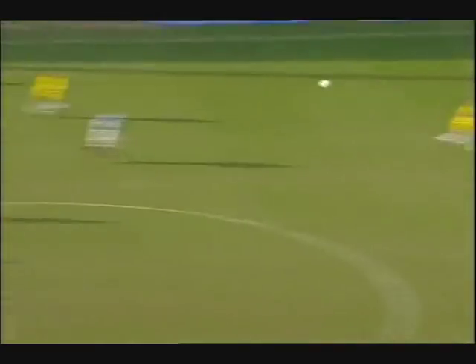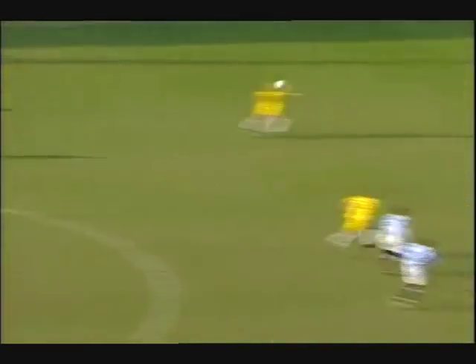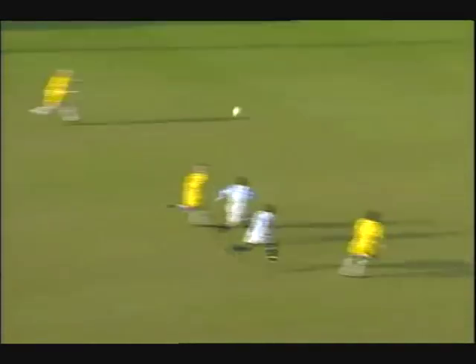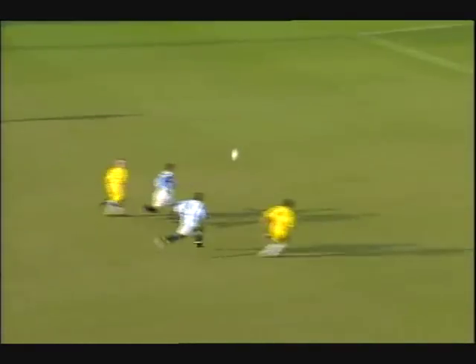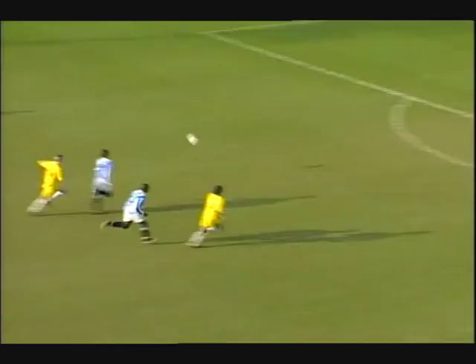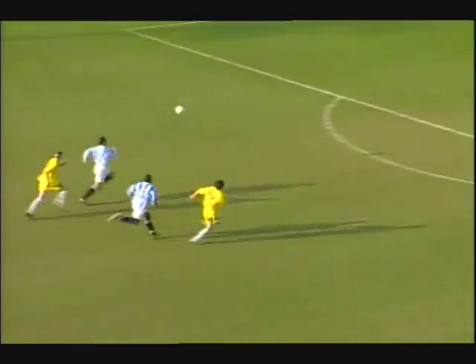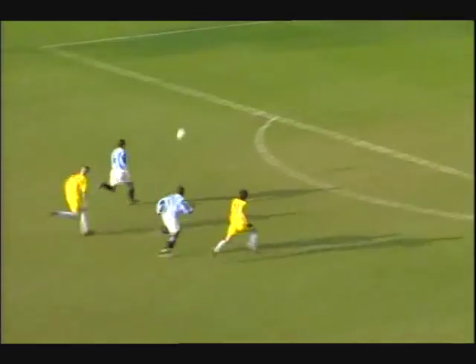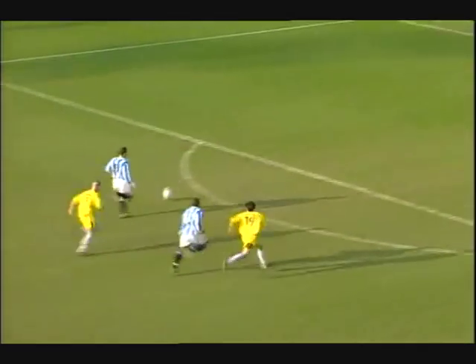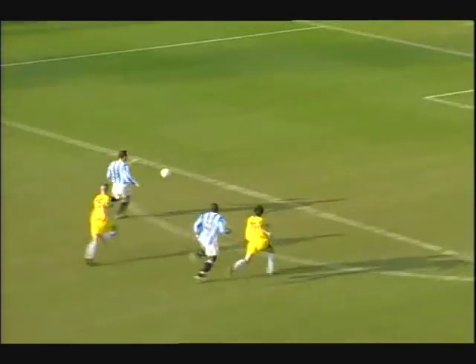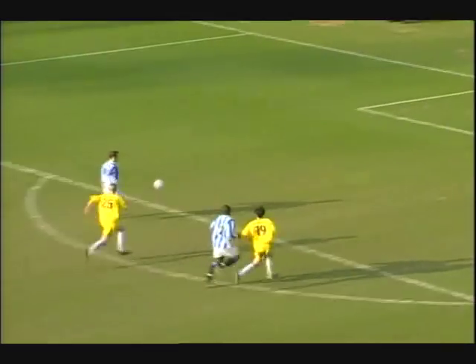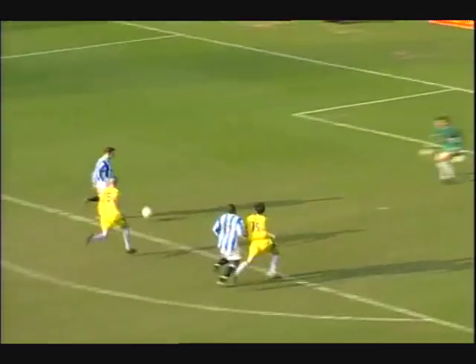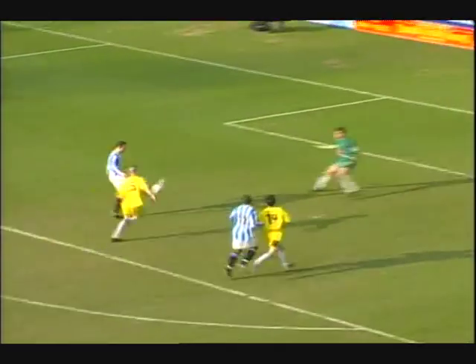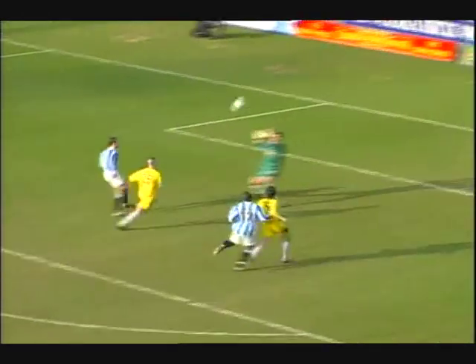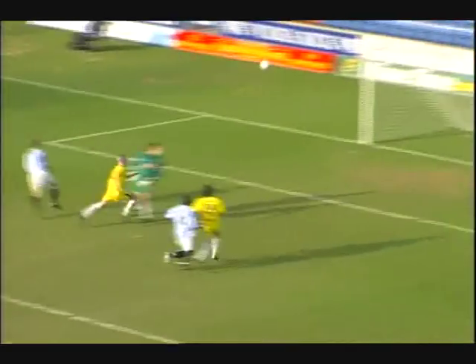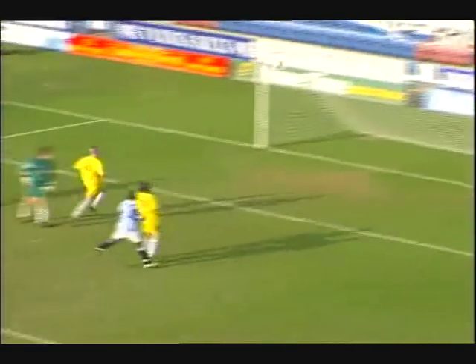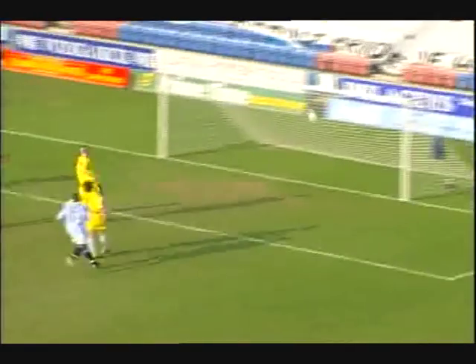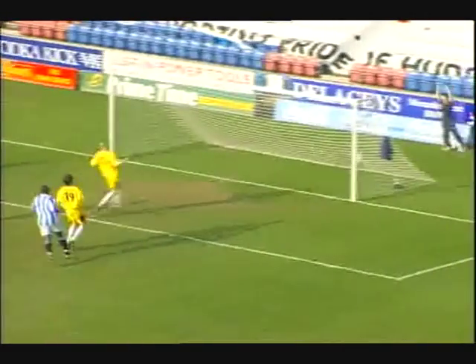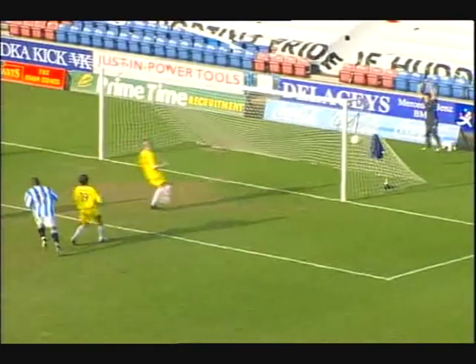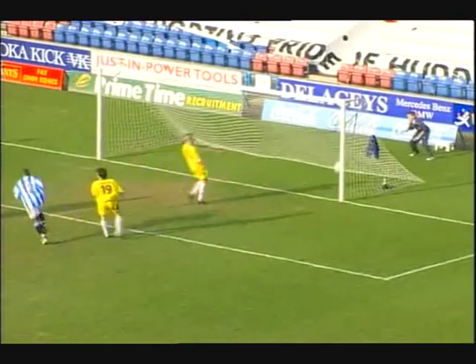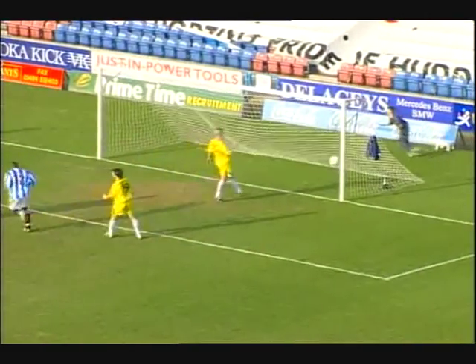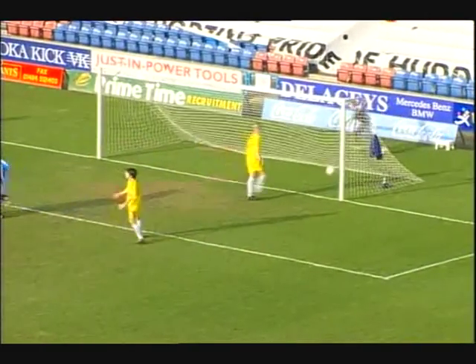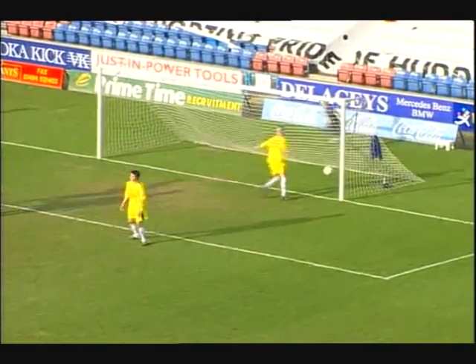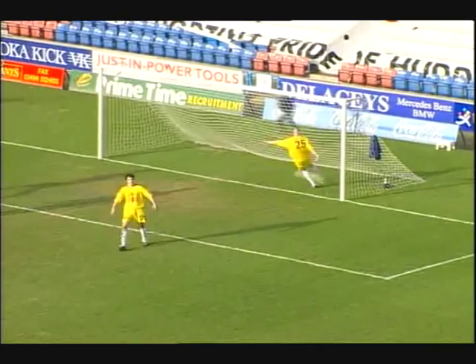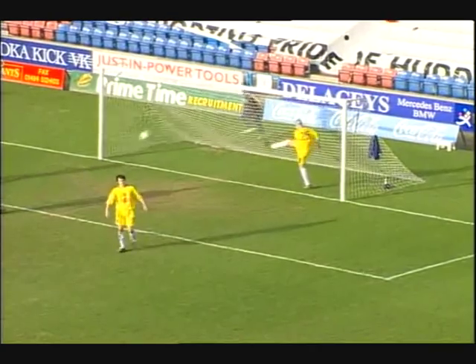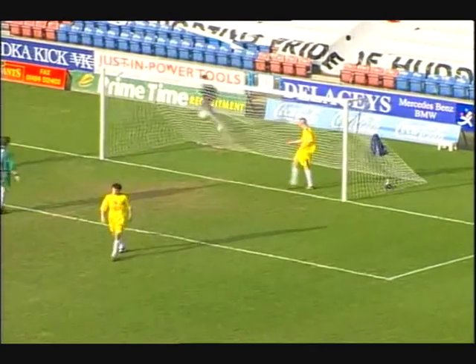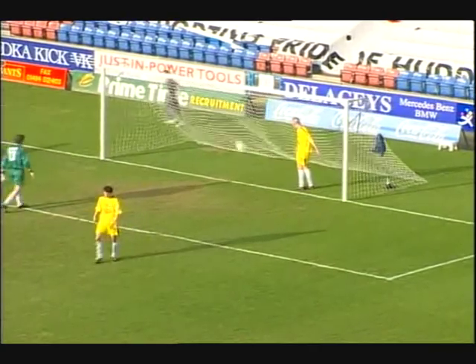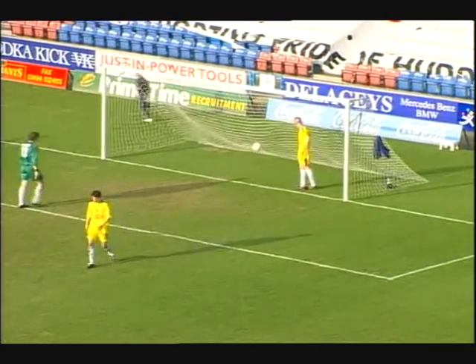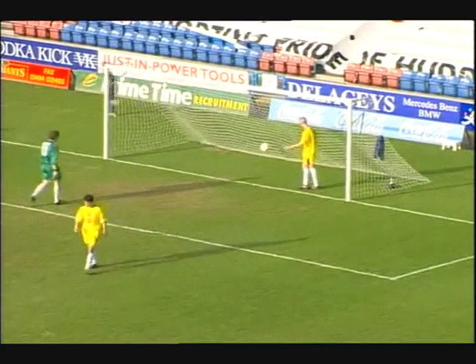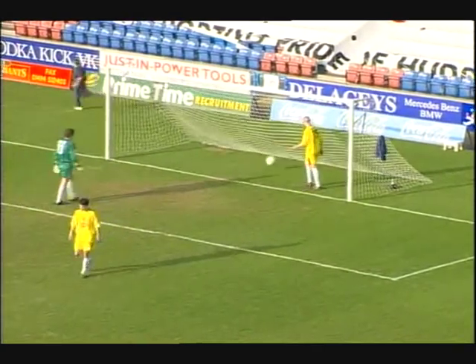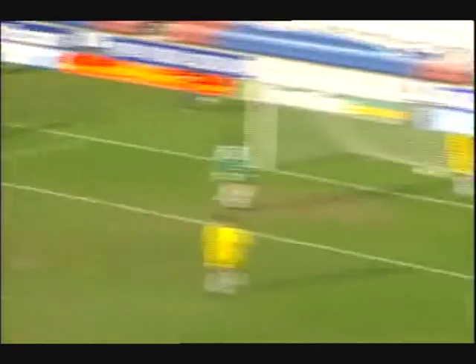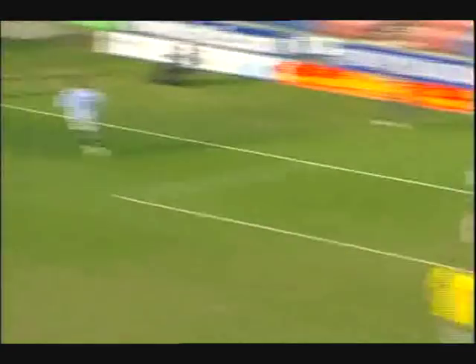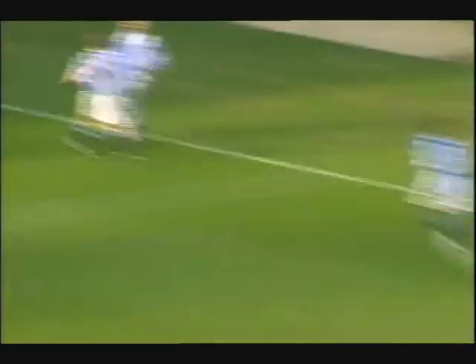Murphy gets it long, it's a terrific ball from Murphy and Abbott may capitalise on this — it's a clever, clever finish. Pavel Abbott showing why he's one of the top strikers in the league.